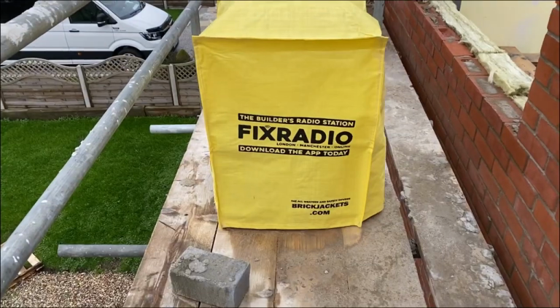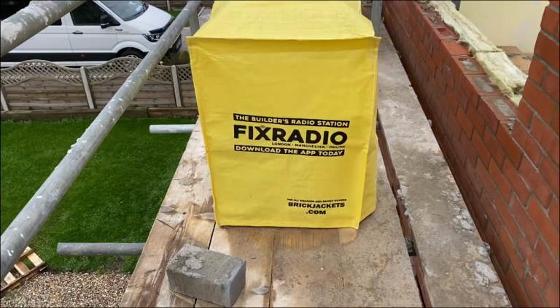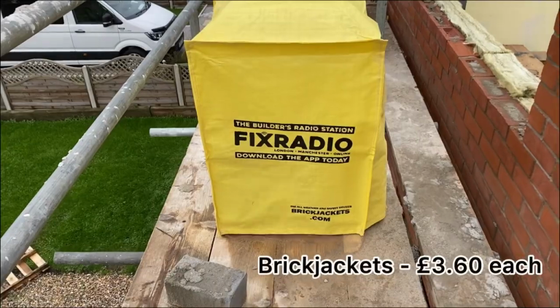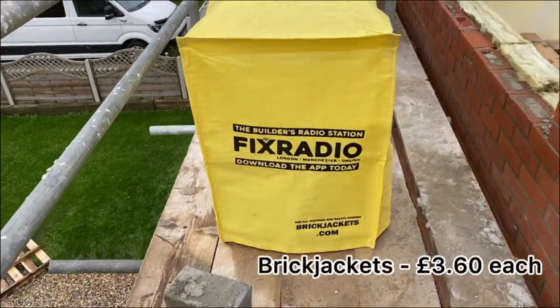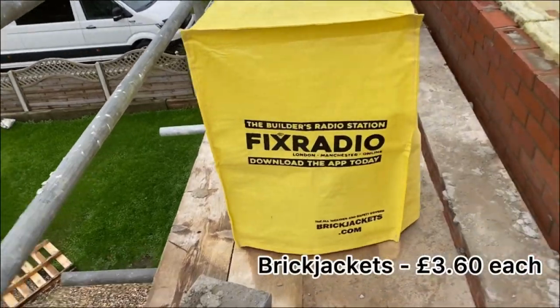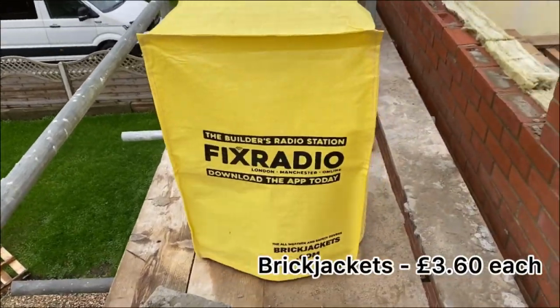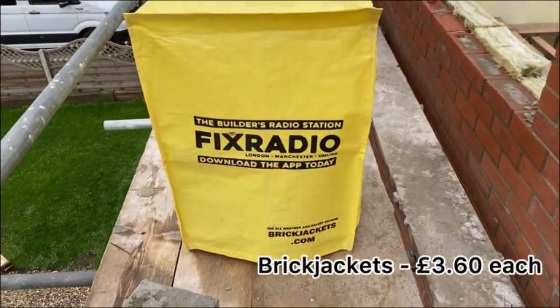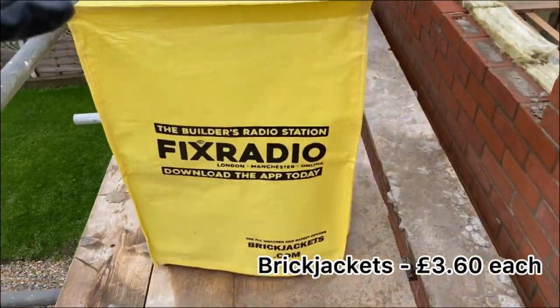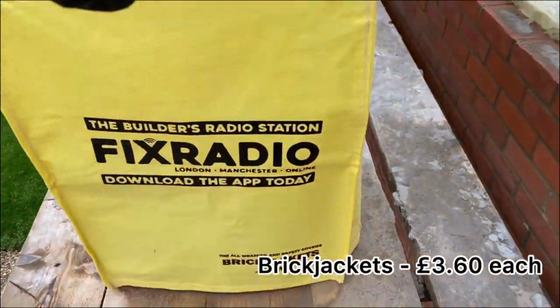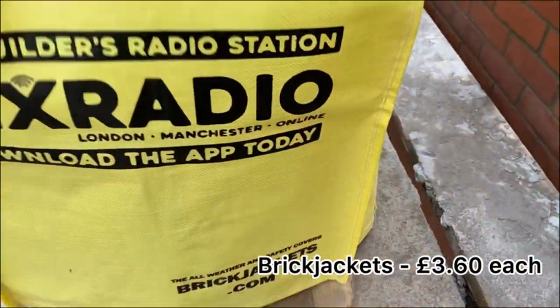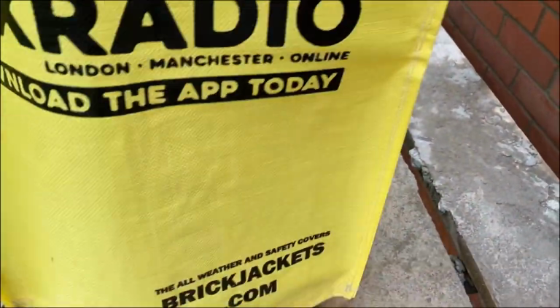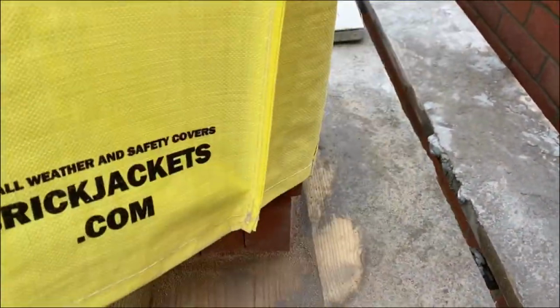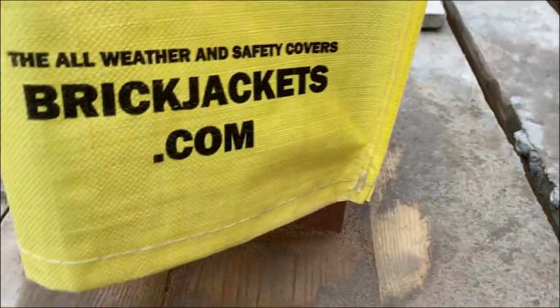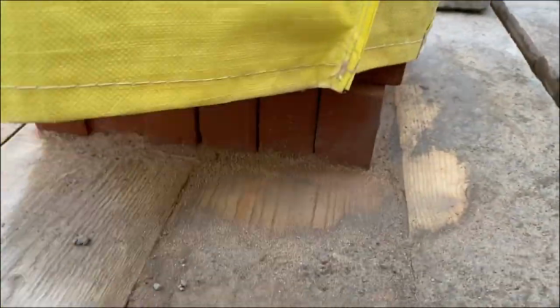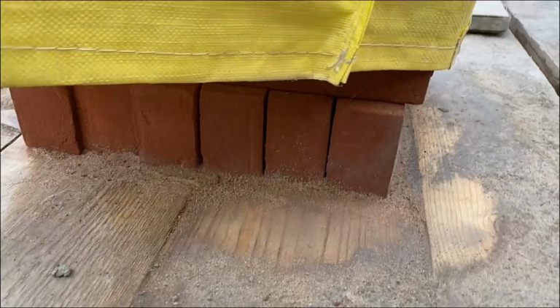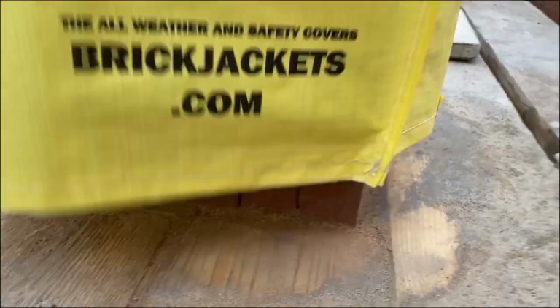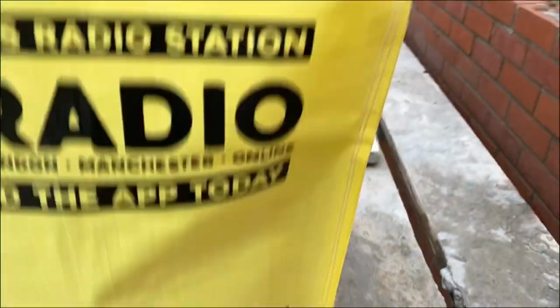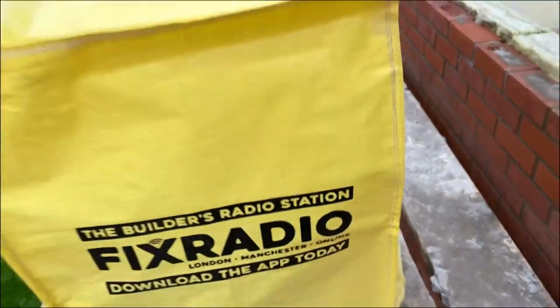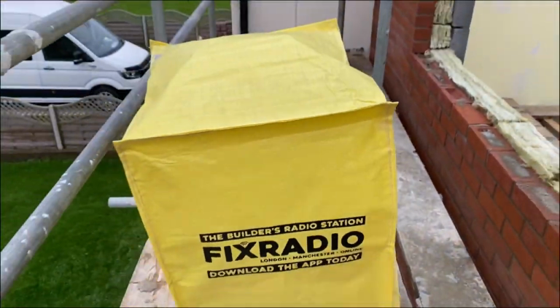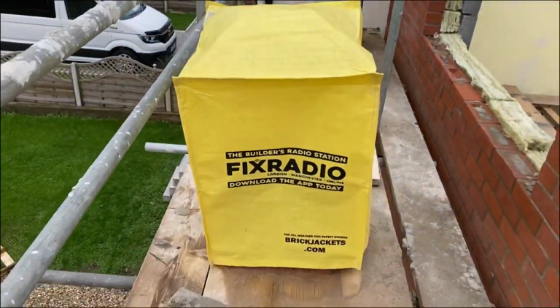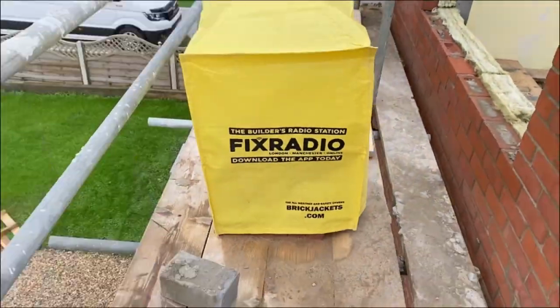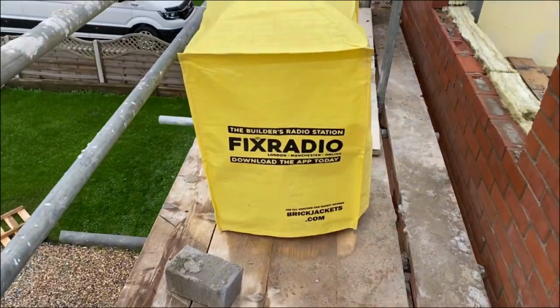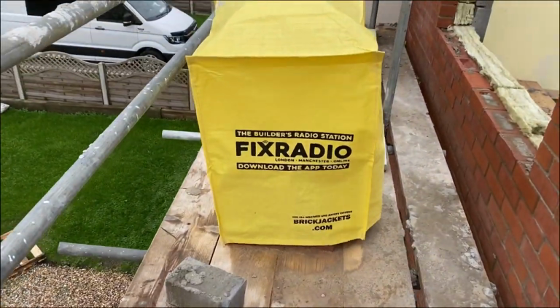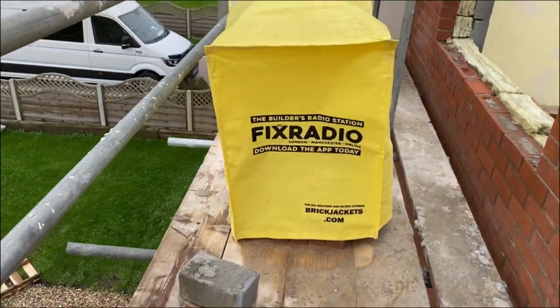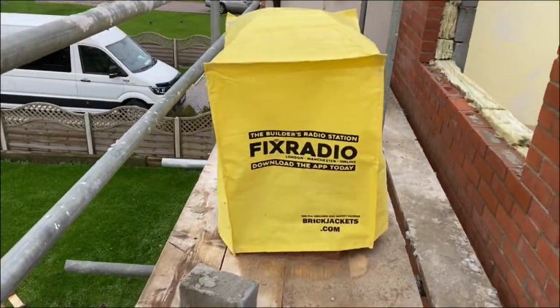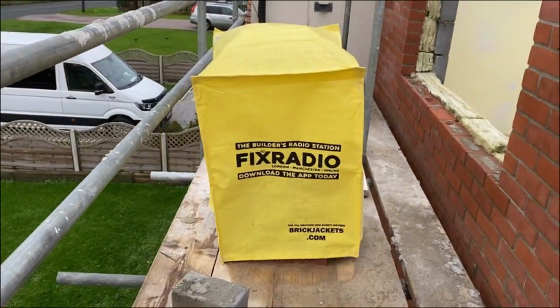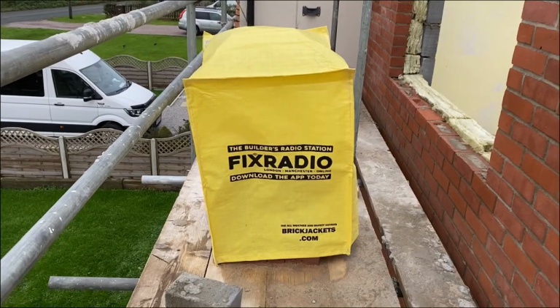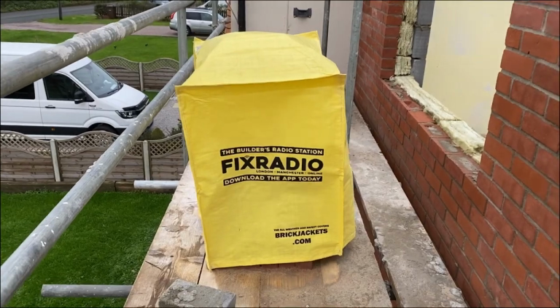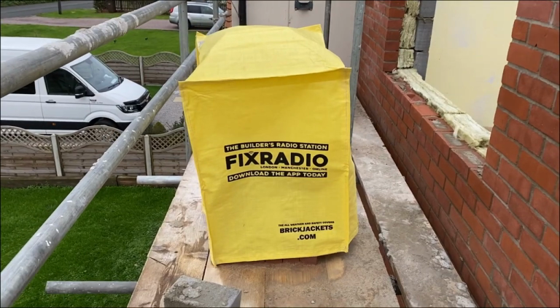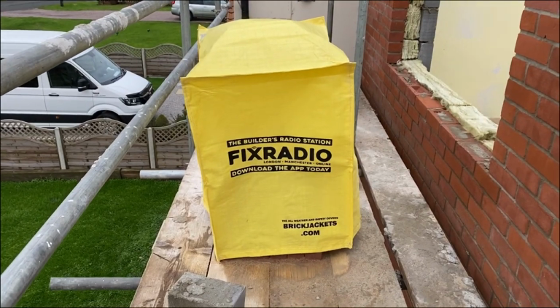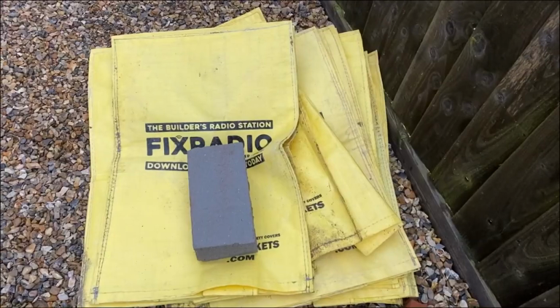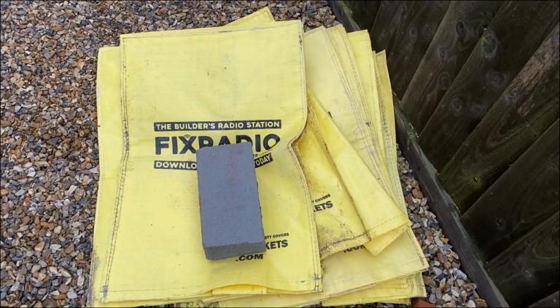These are called brick jackets. We use them at work to cover up any bricks or blocks that we've already loaded out. They help keep them dry and clean, and you can get your logos printed on these as well. They are £3.60 each, and I'd probably recommend getting about 8 to 10 of these — the more the merrier.